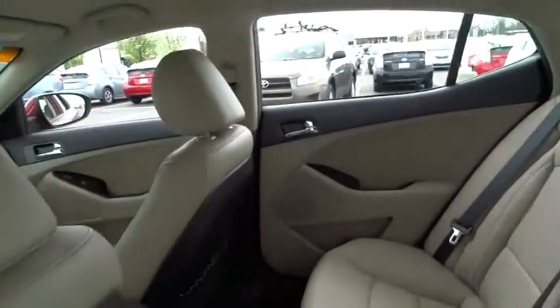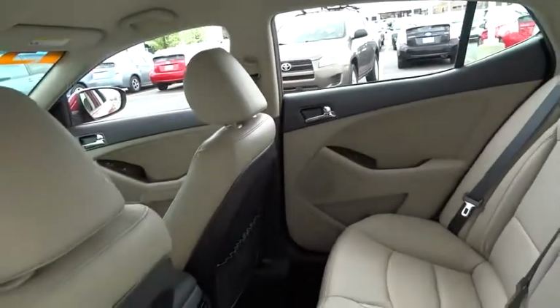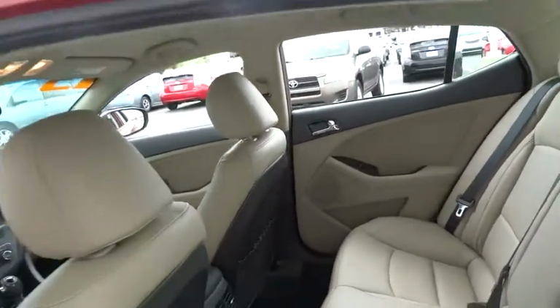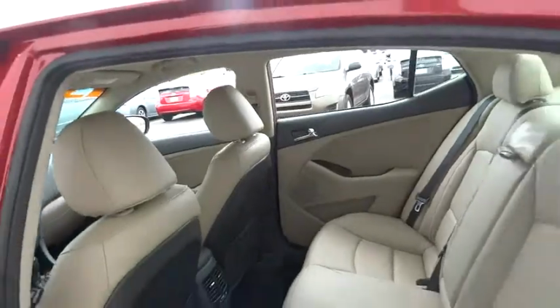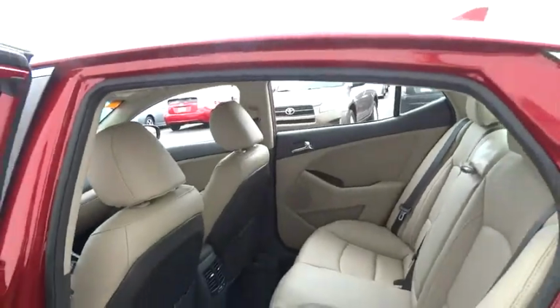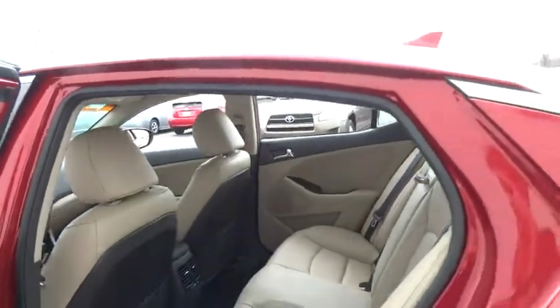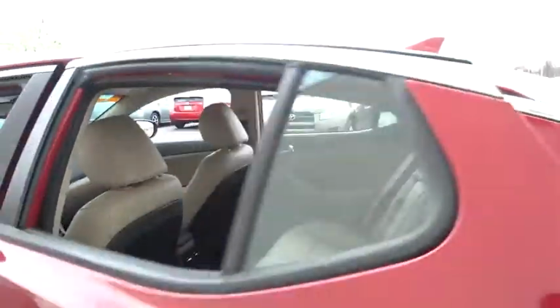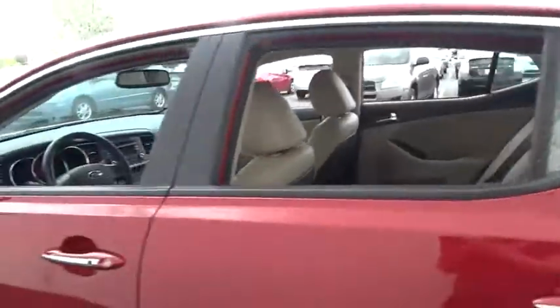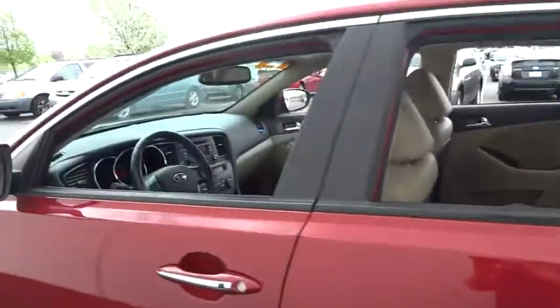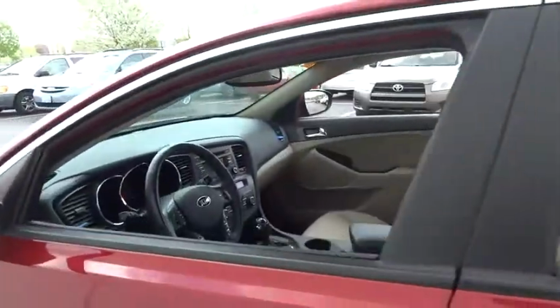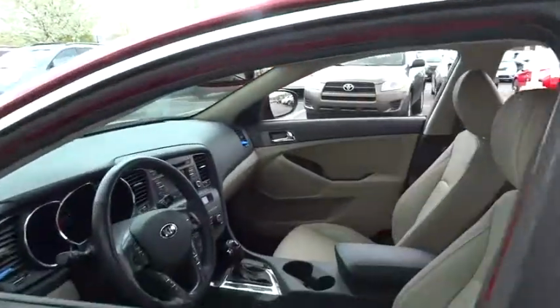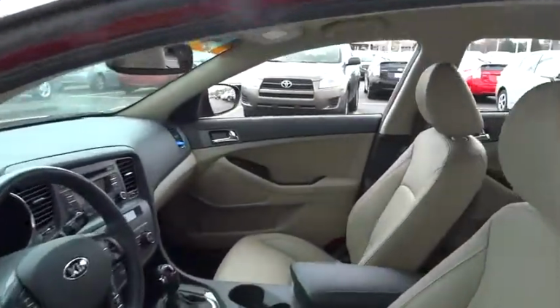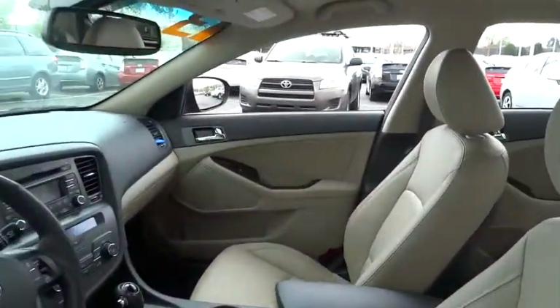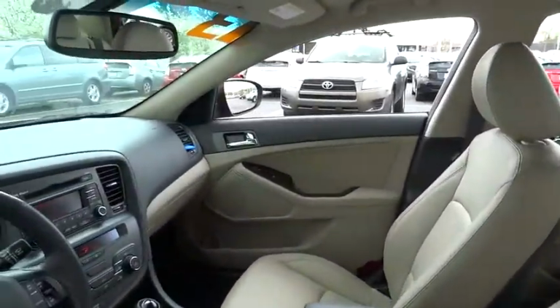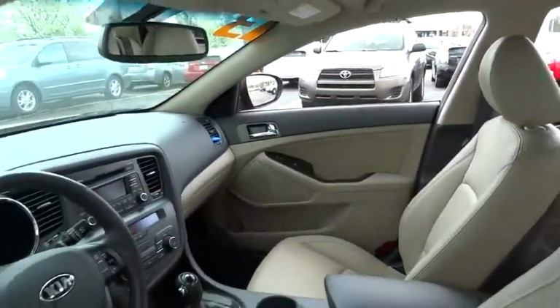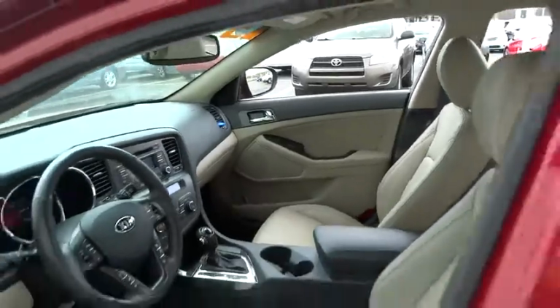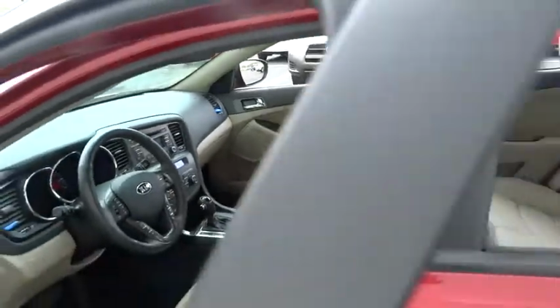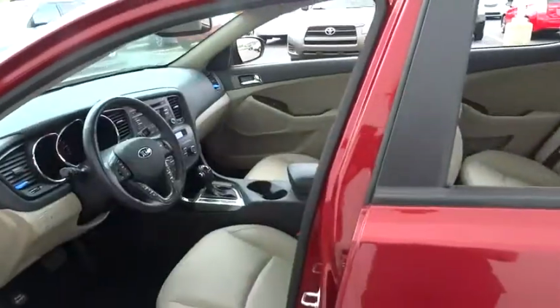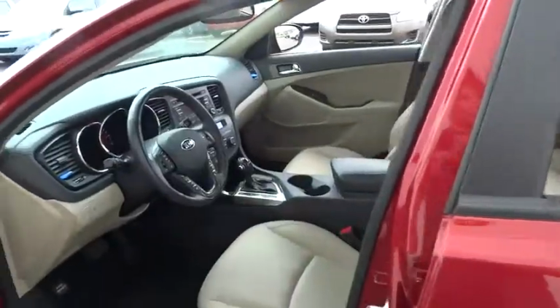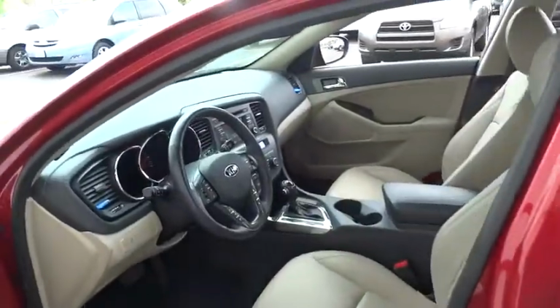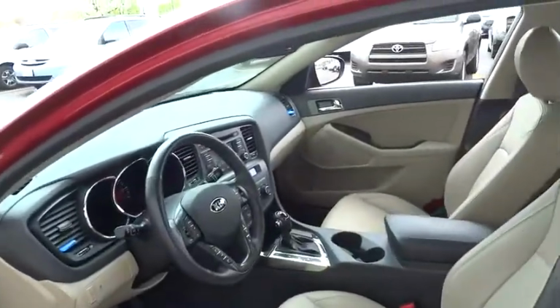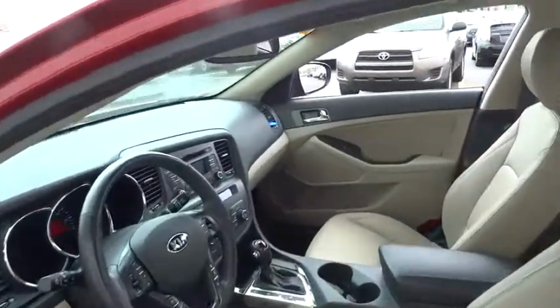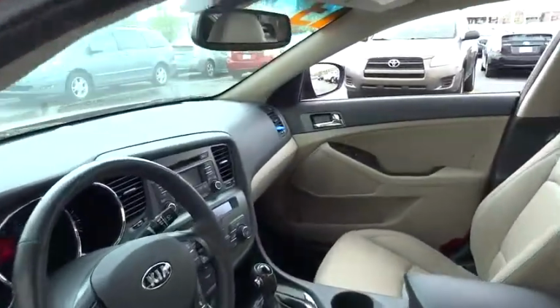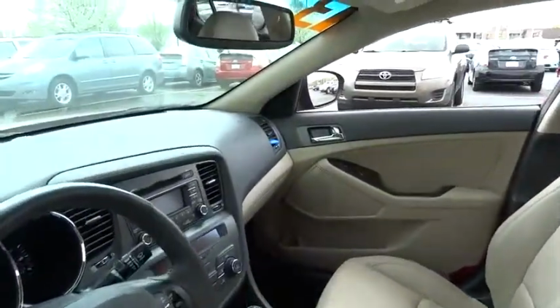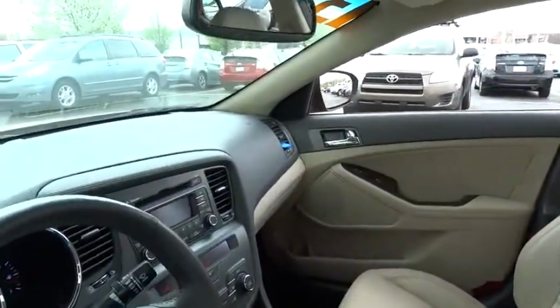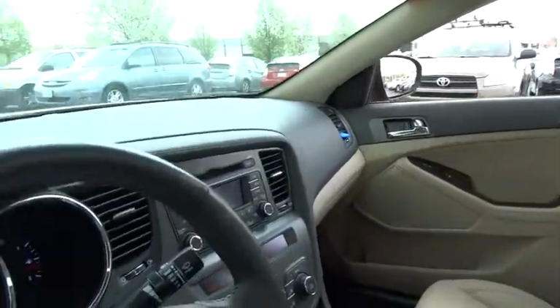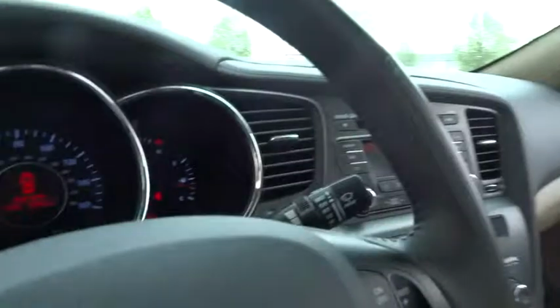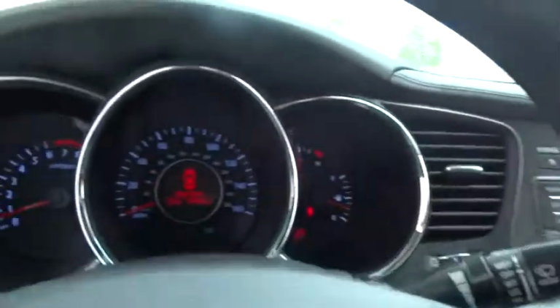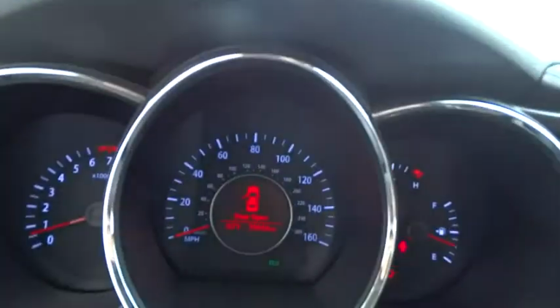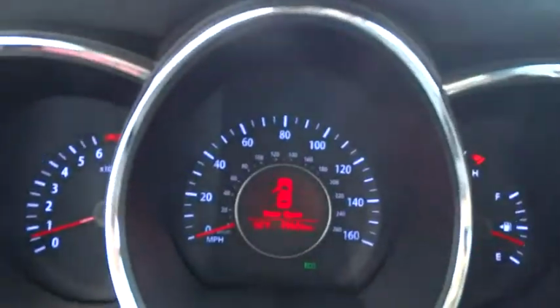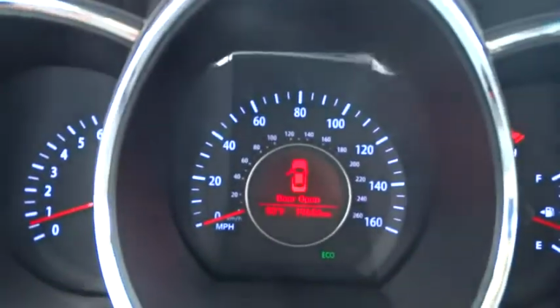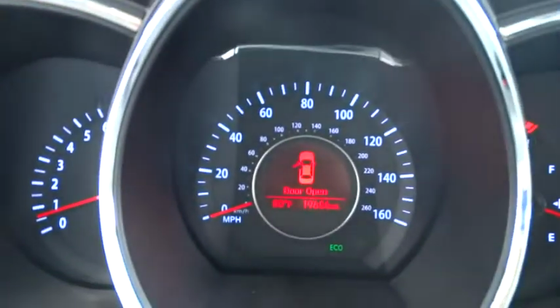Stability control, anti-lock braking system, steering wheel audio controls, traction control, power steering, adjustable steering wheel, driver airbag, keyless entry, floor mats, cruise control, keyless start.